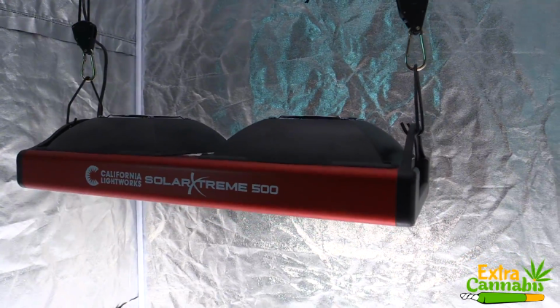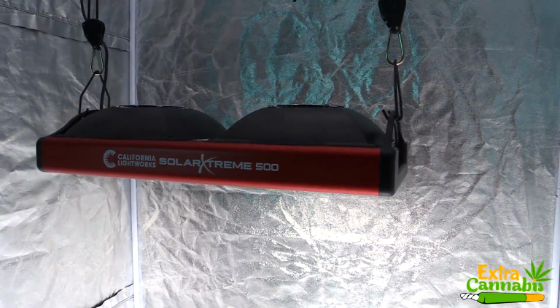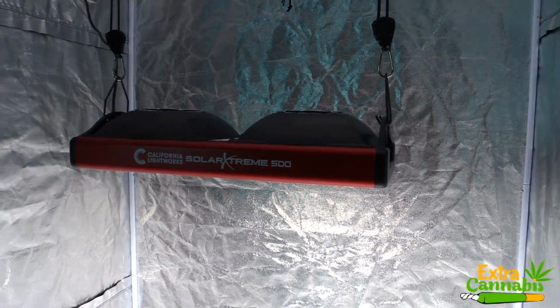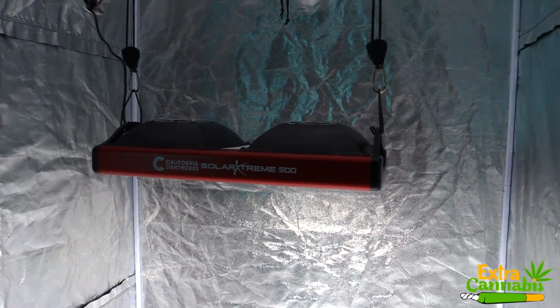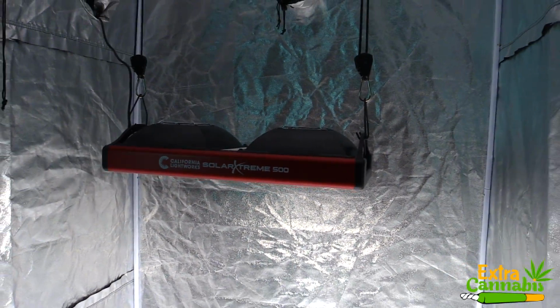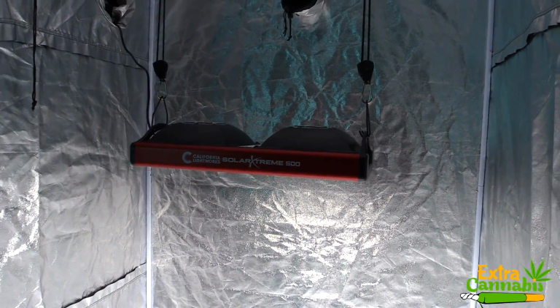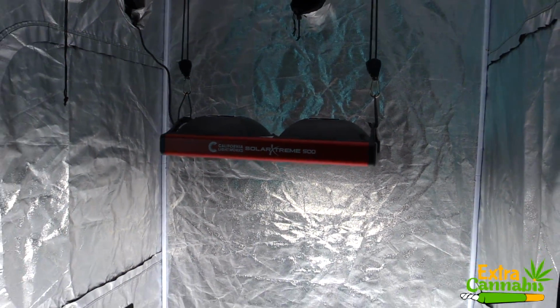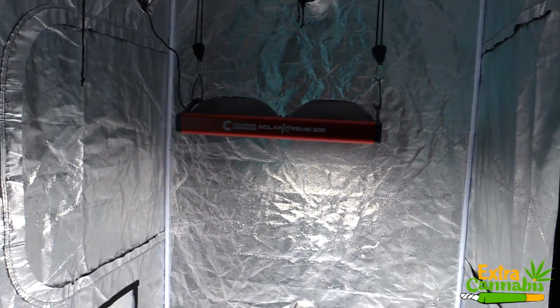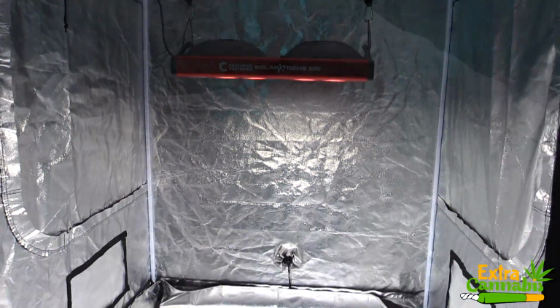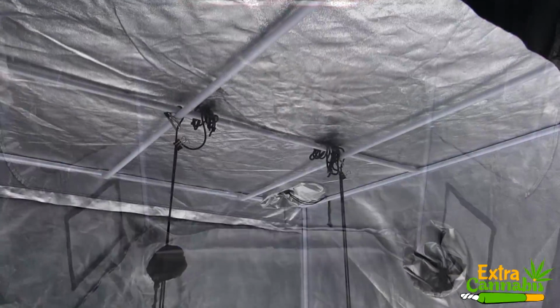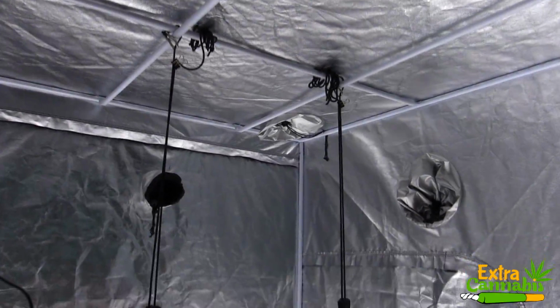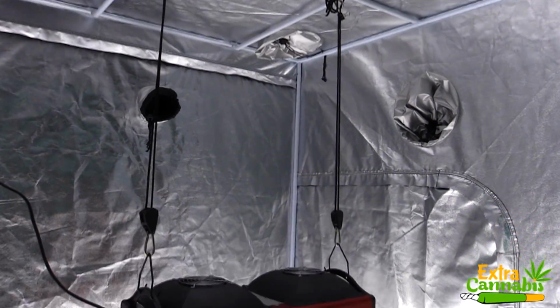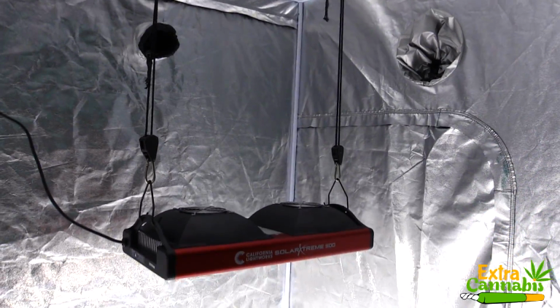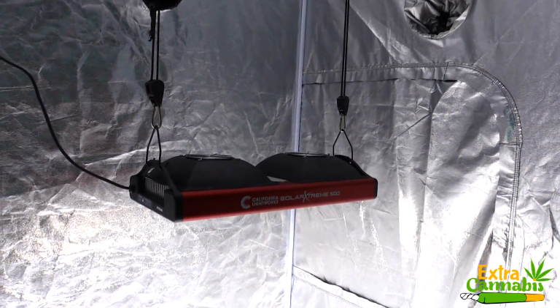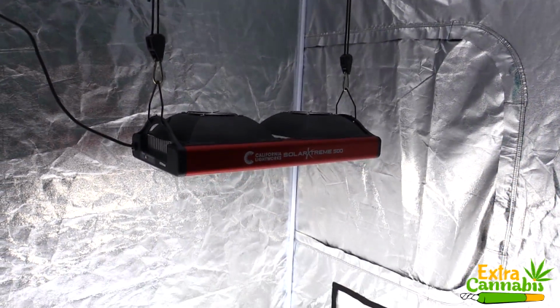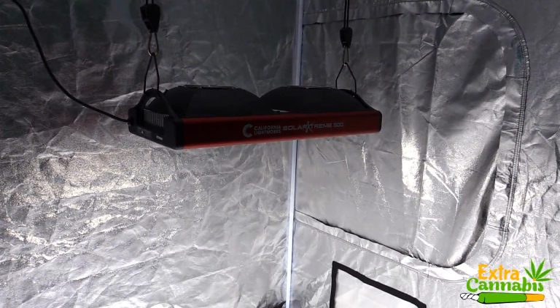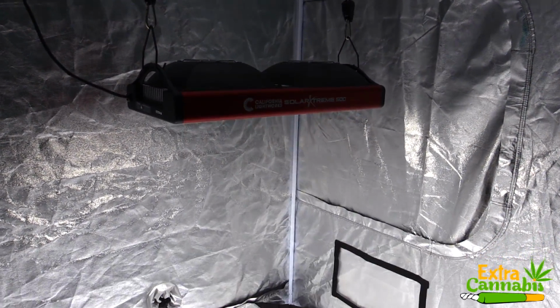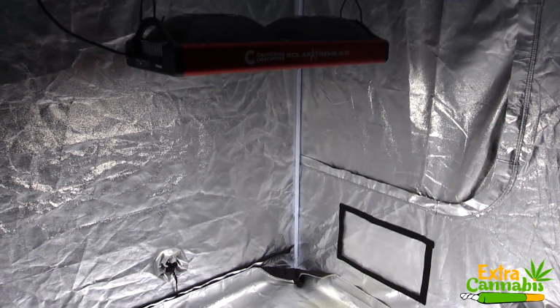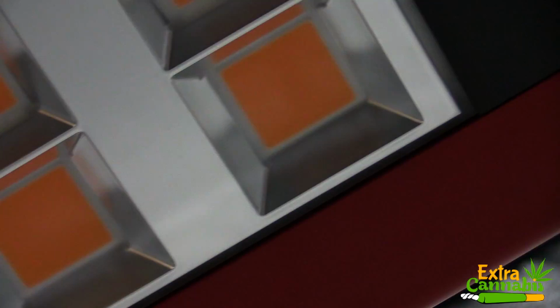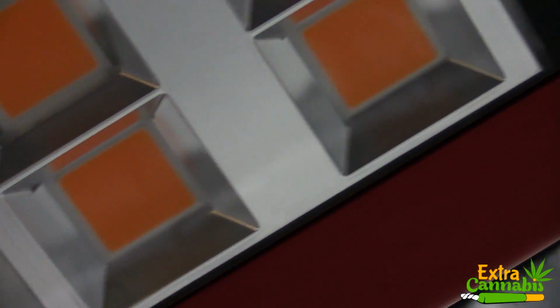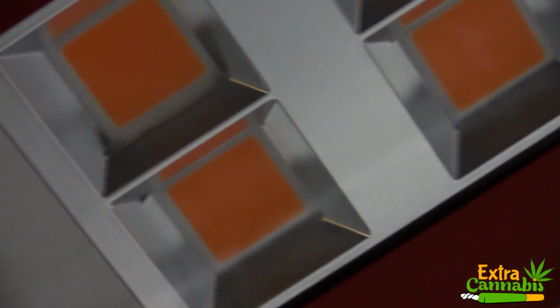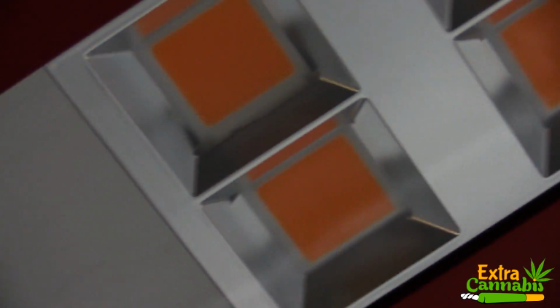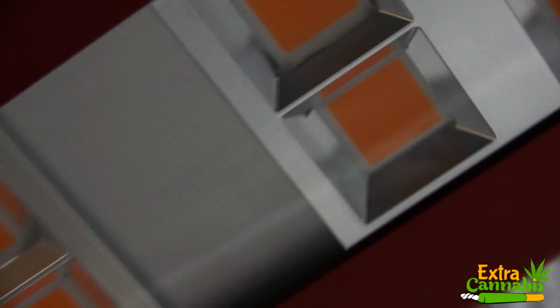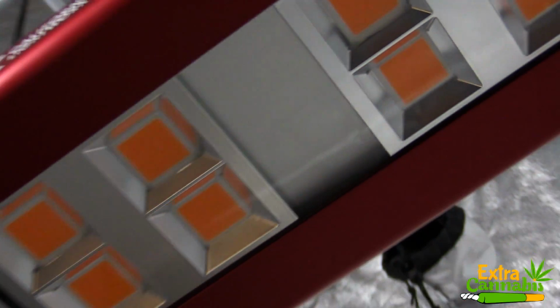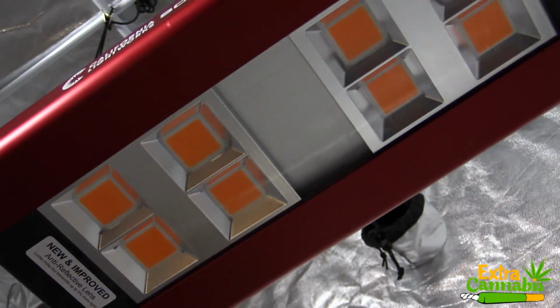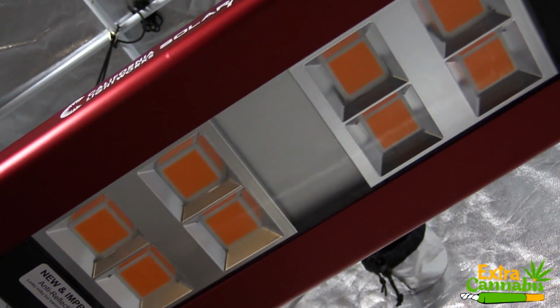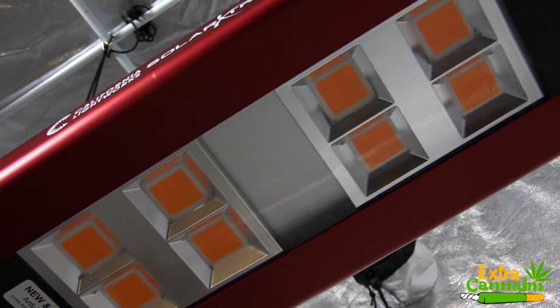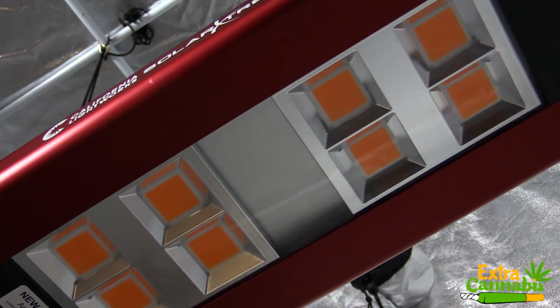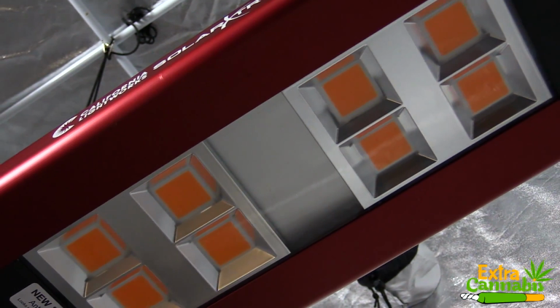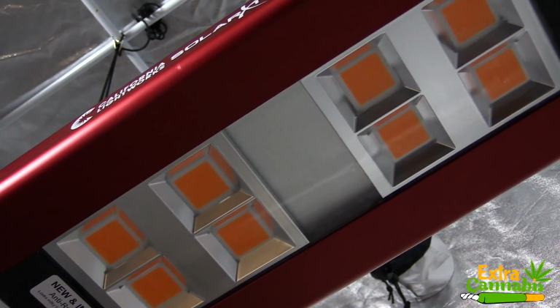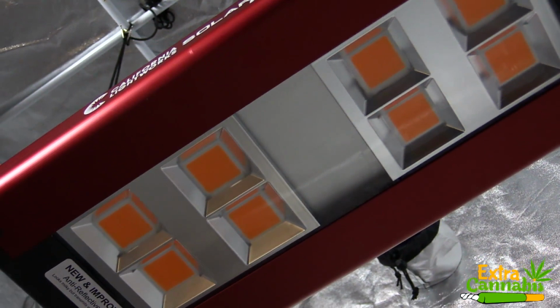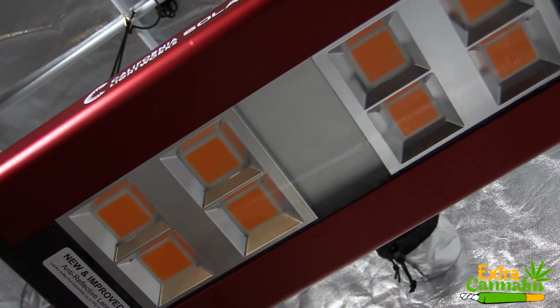I'll be doing two distances: 18 inches away which is for flowering, and 24 inches which is for vegetation. Both of these distances are recommended by the manufacturer. Just like all the other PAR test videos that I create, I will let the measurements do the talking.